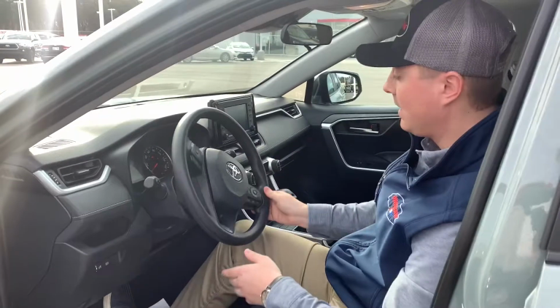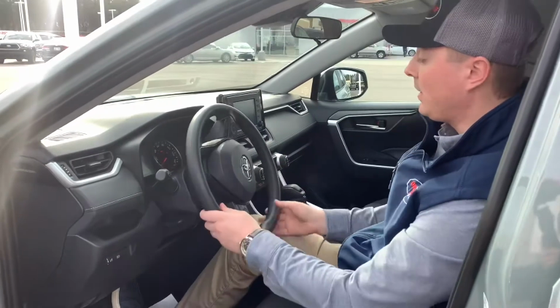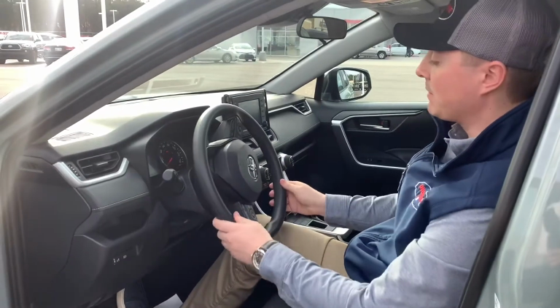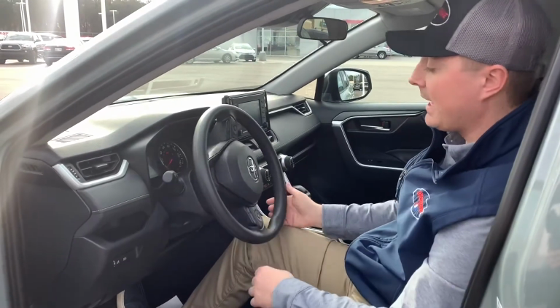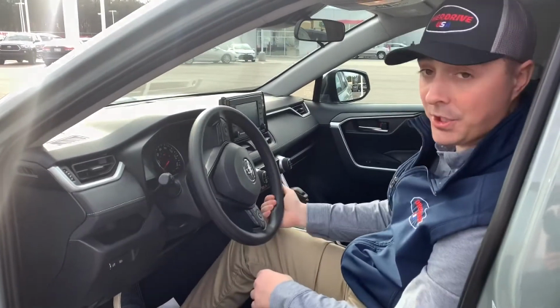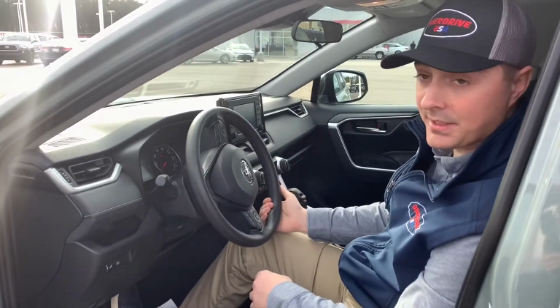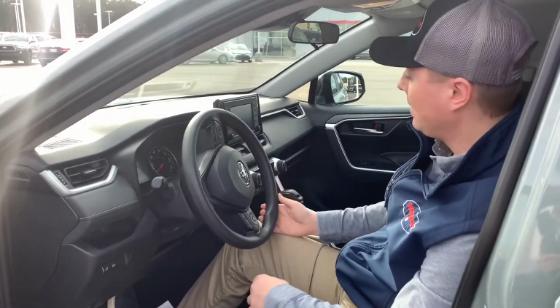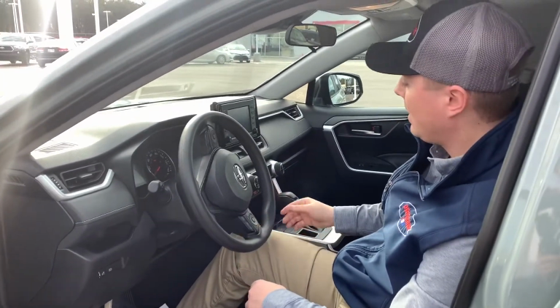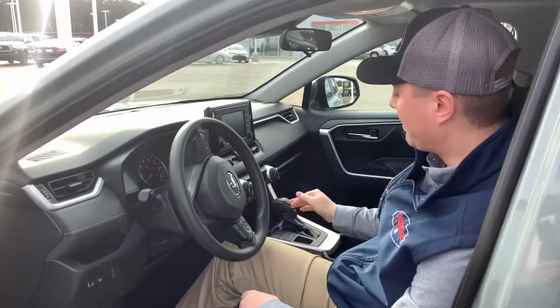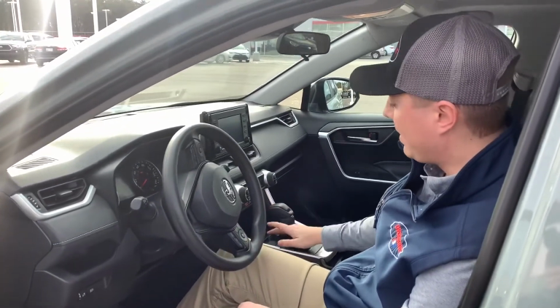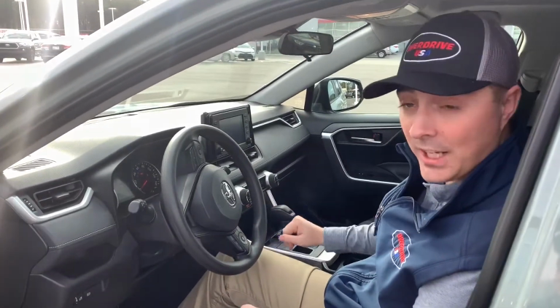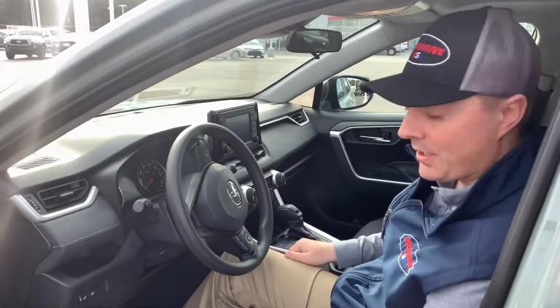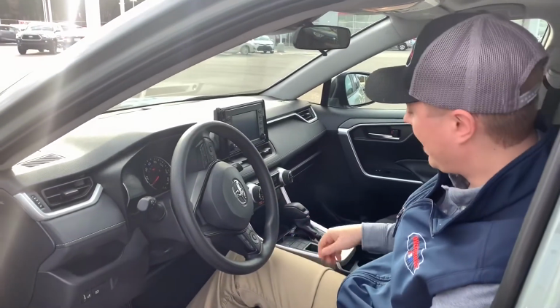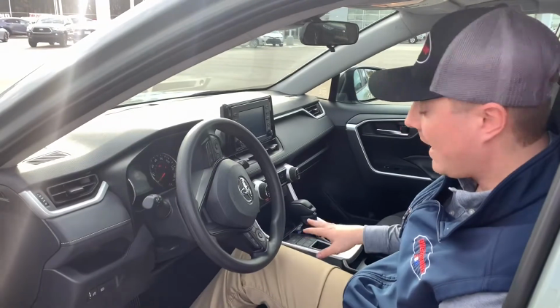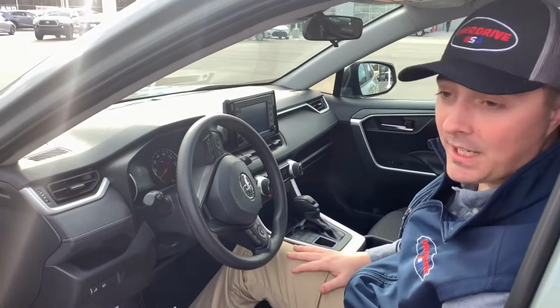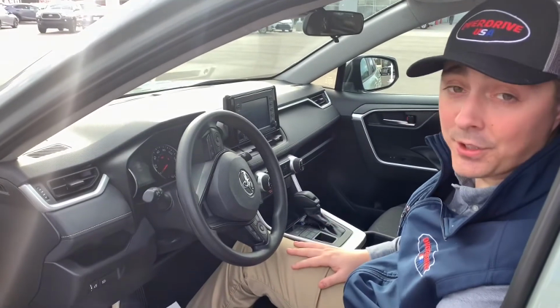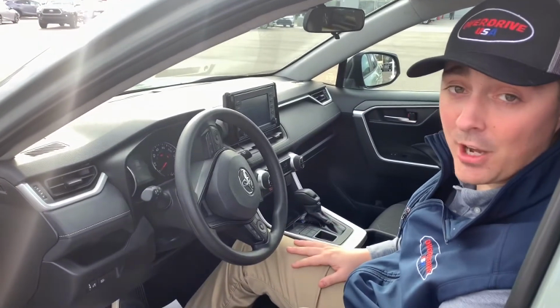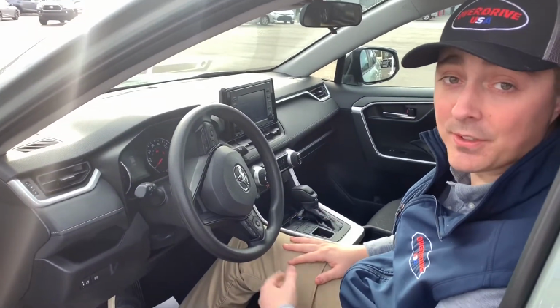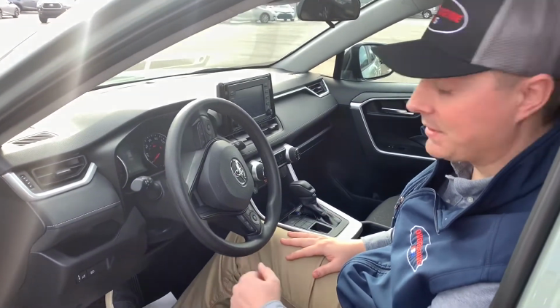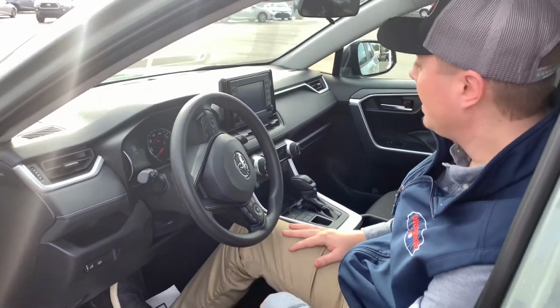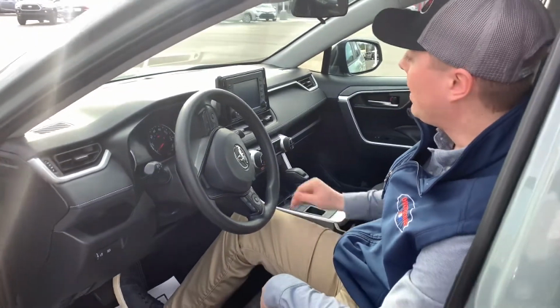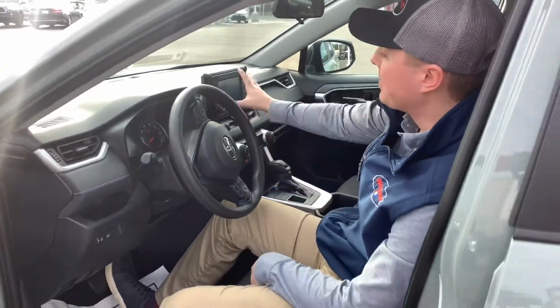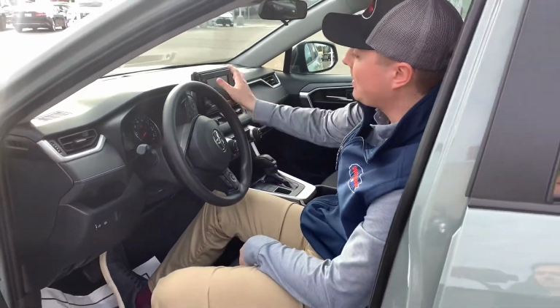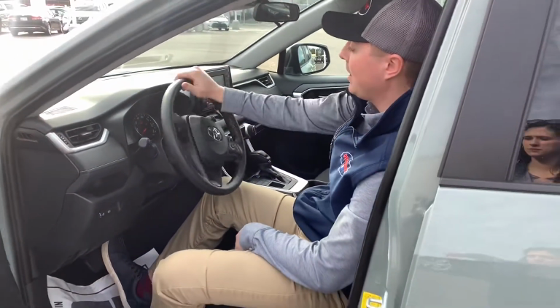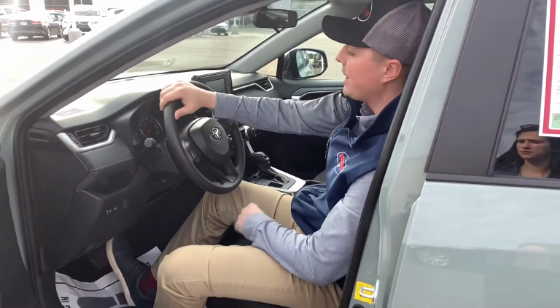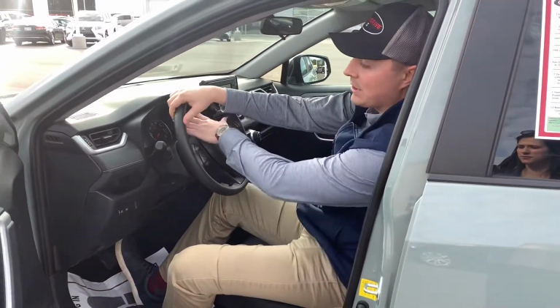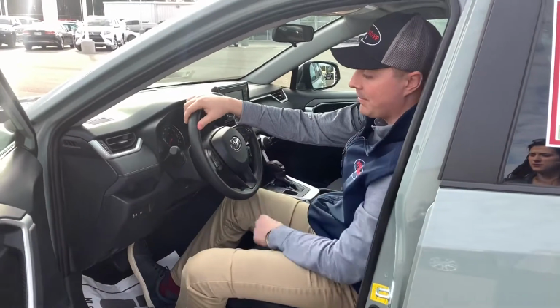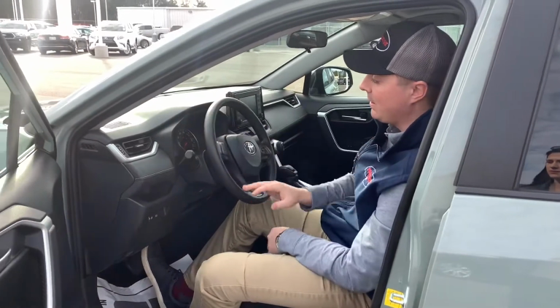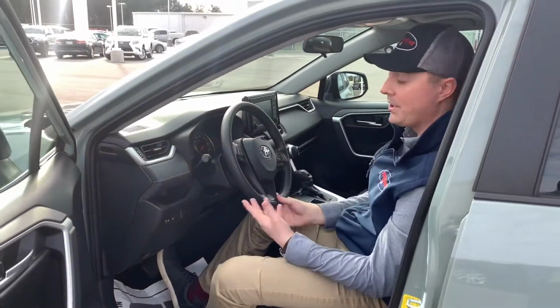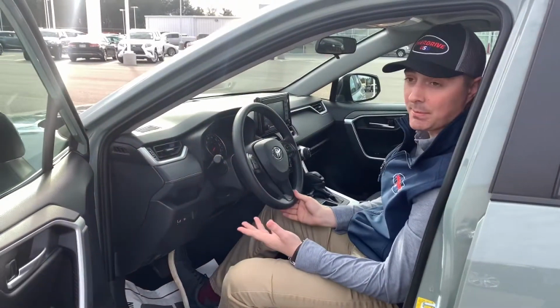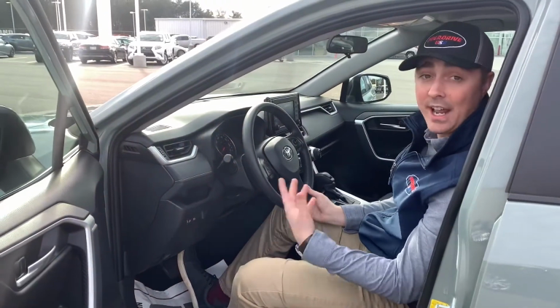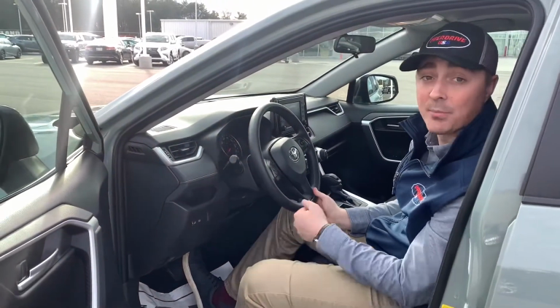It also comes with the keyless push button start. It comes with an electric parking brake and many different terrain options for modes. It also has your backup camera and your gauge cluster up here with your miles per gallon and tire pressure.